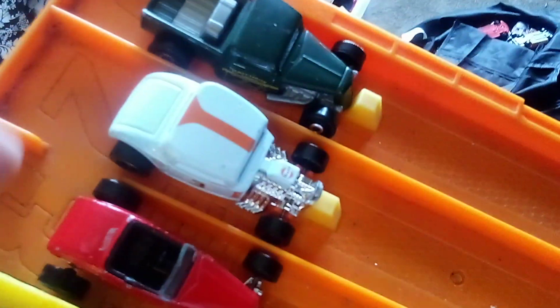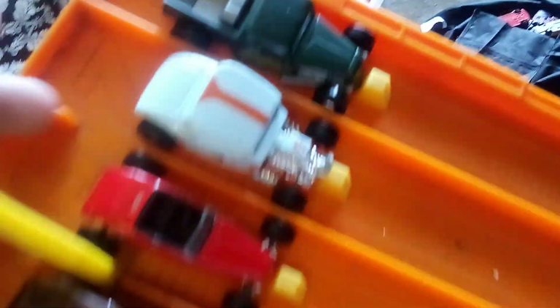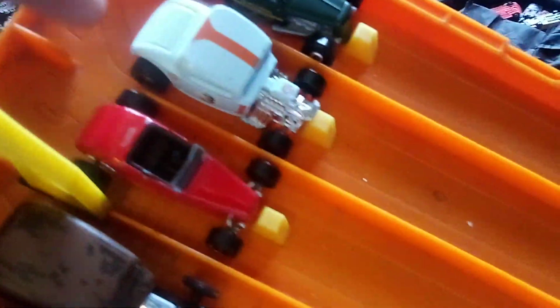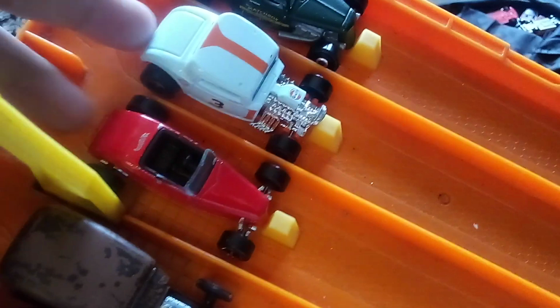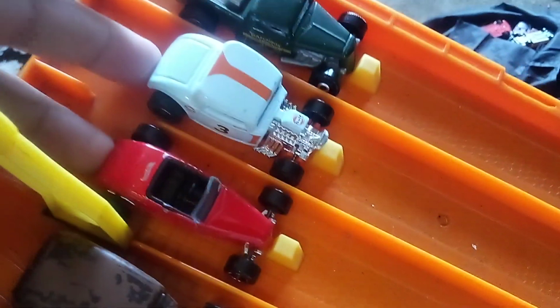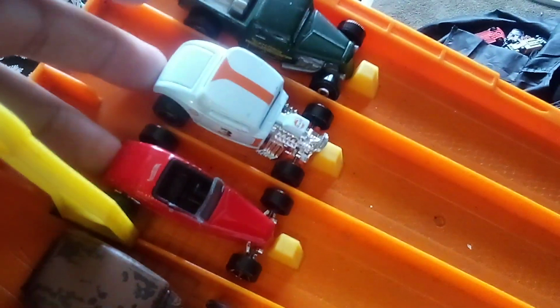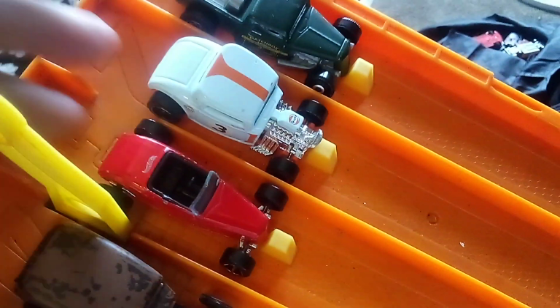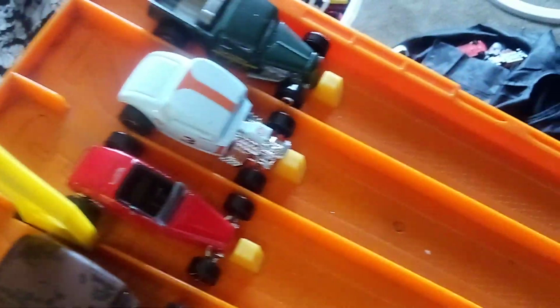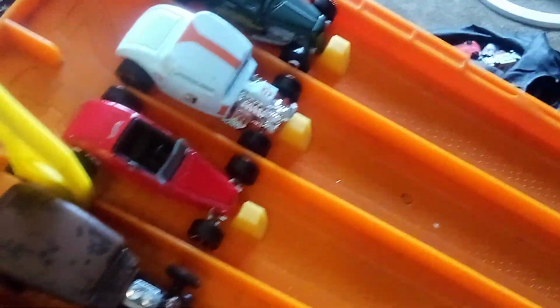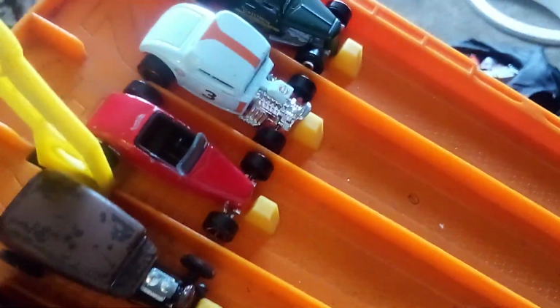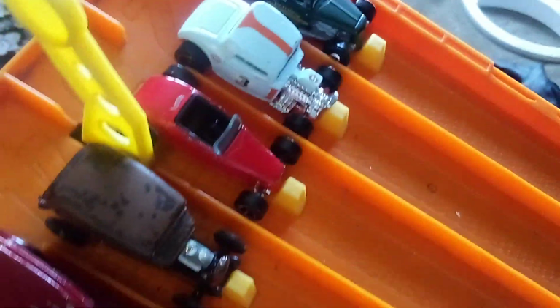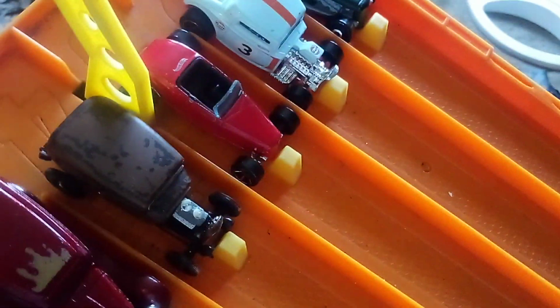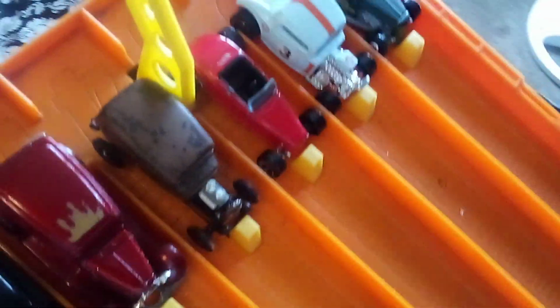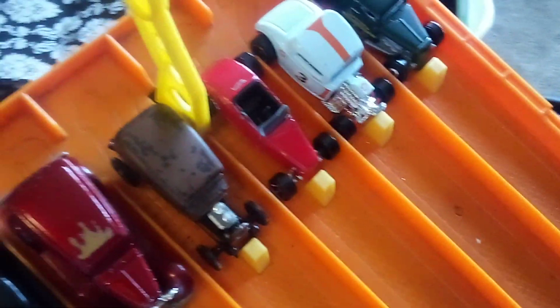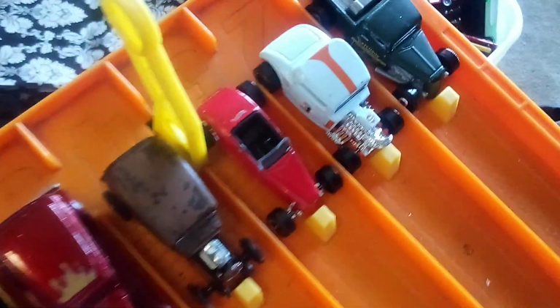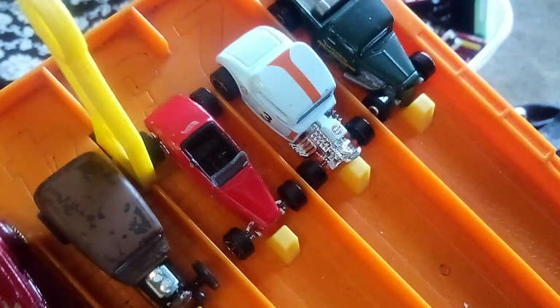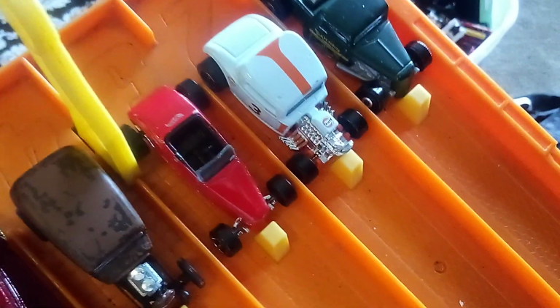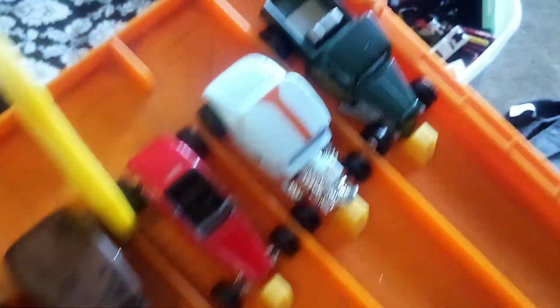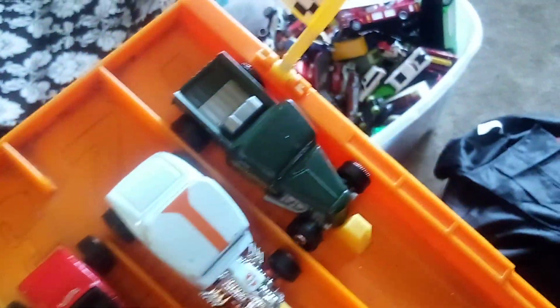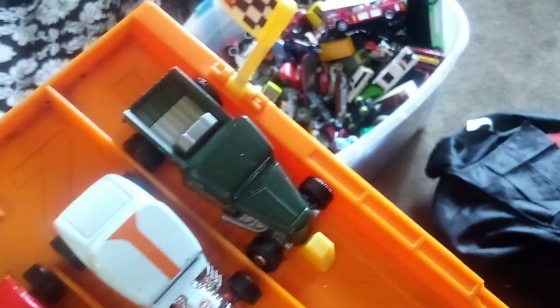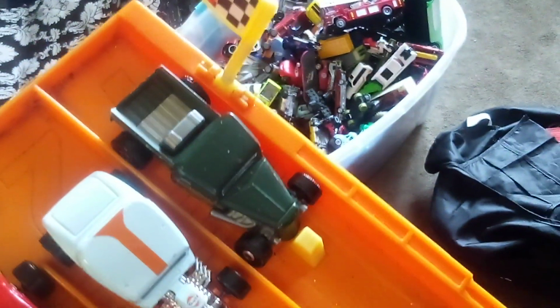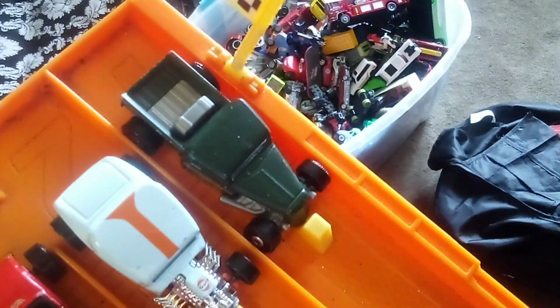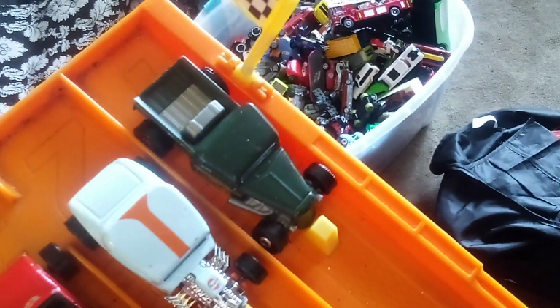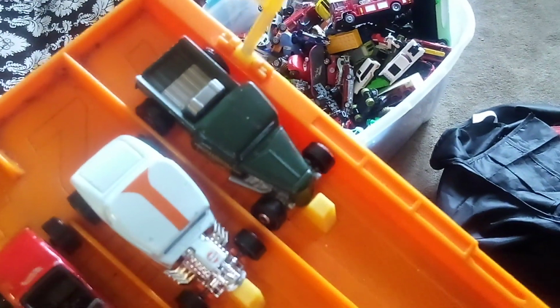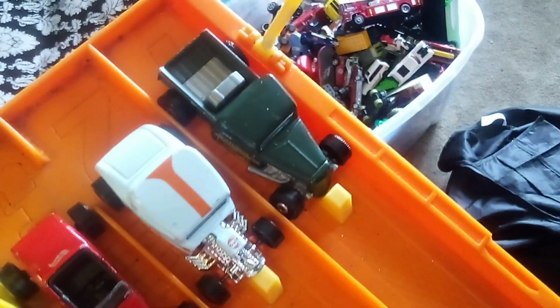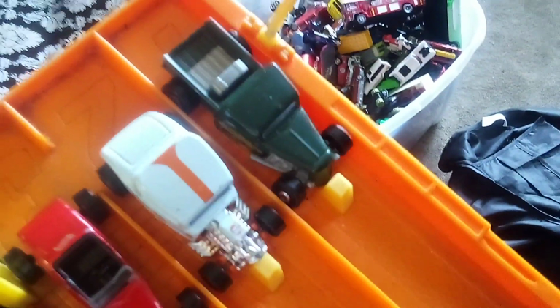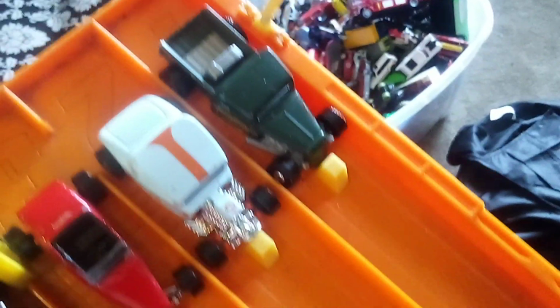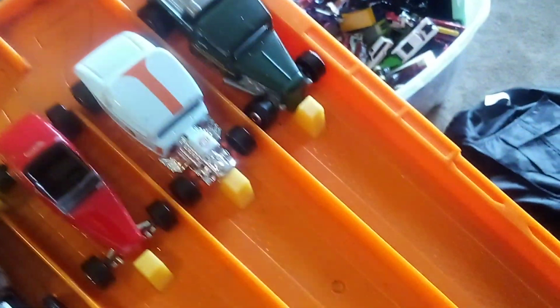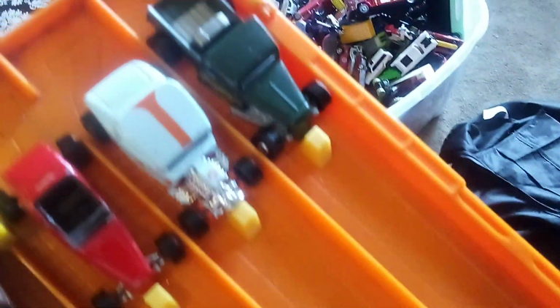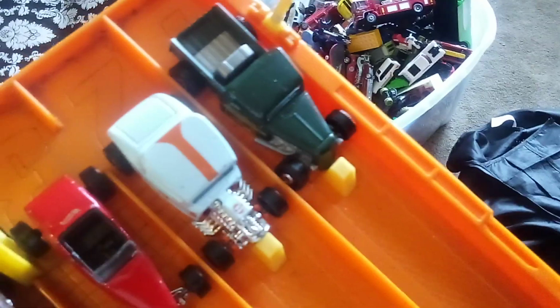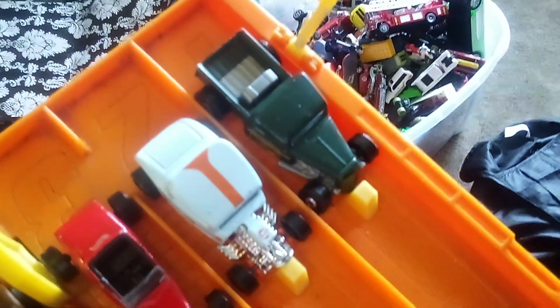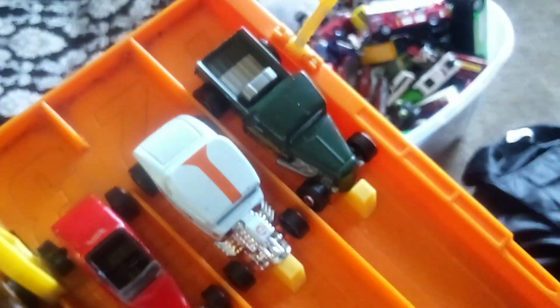Now there are two — four Model B's over here, both from 1932. One is a coupe and the other is a roadster. And then 1935 — a pickup.